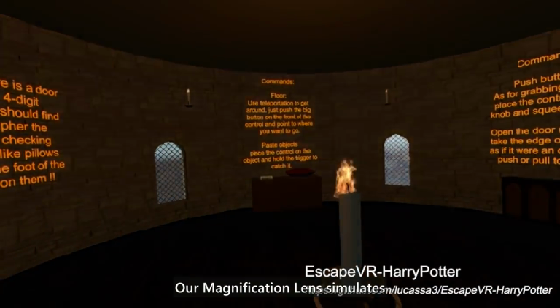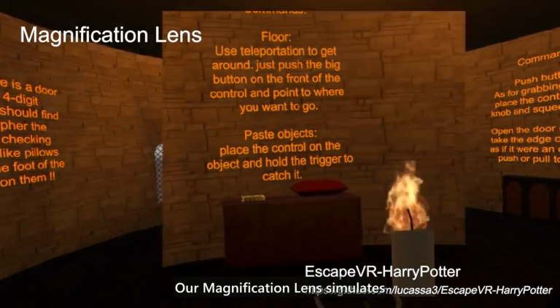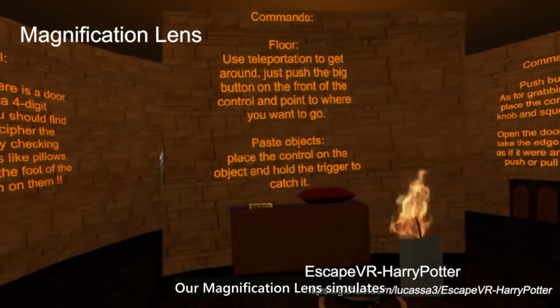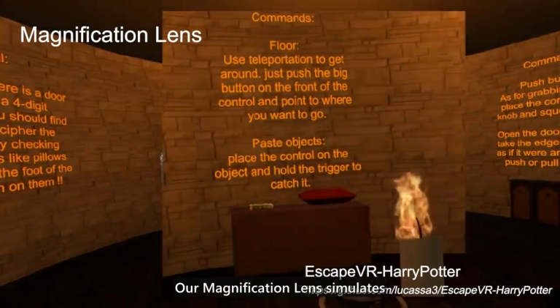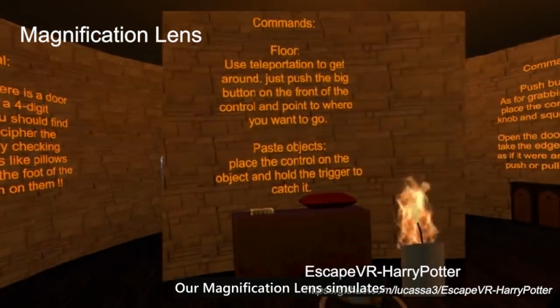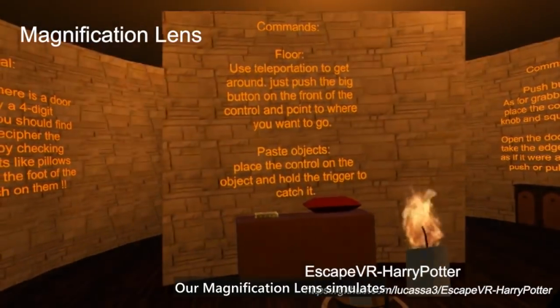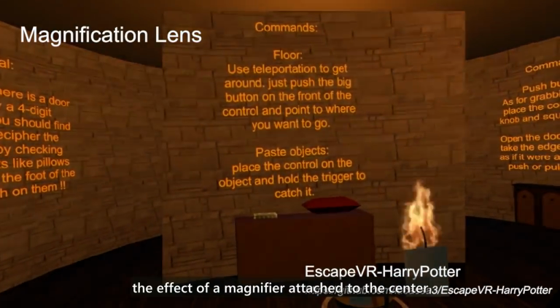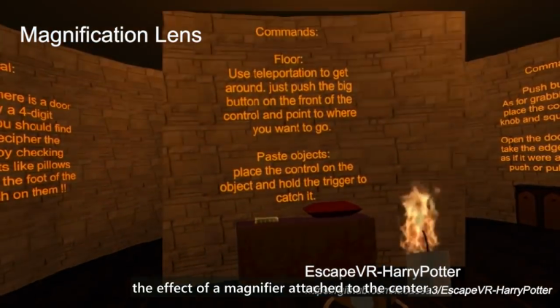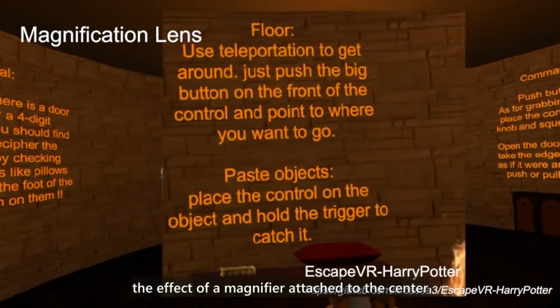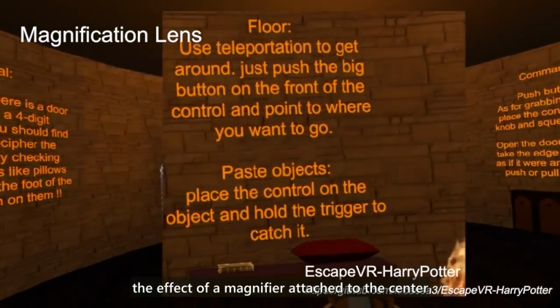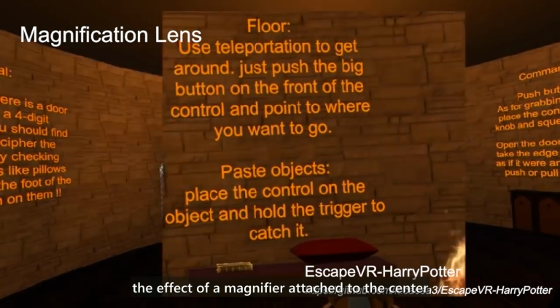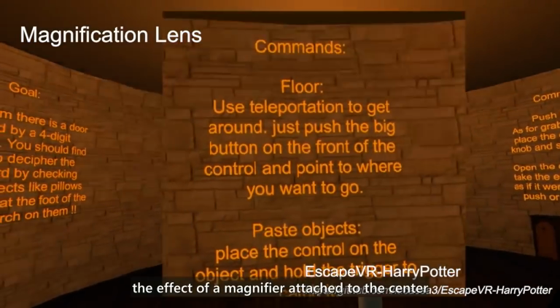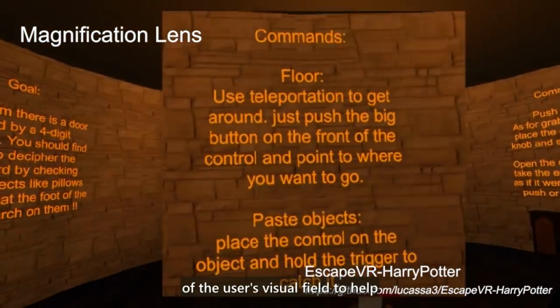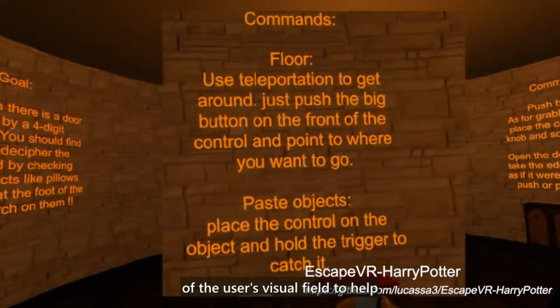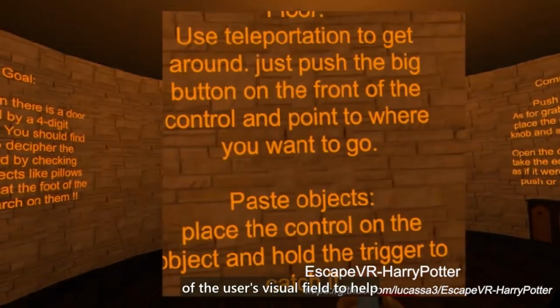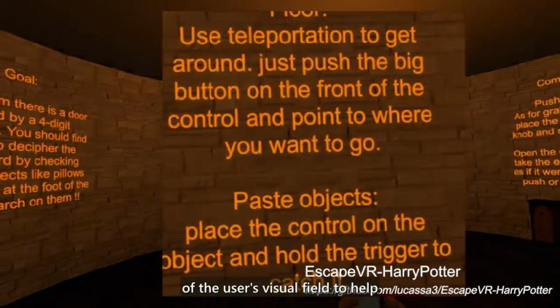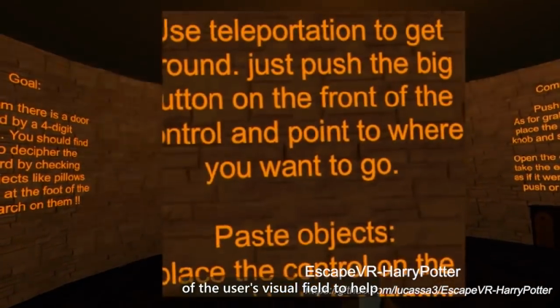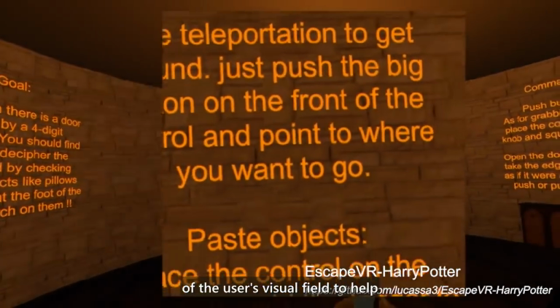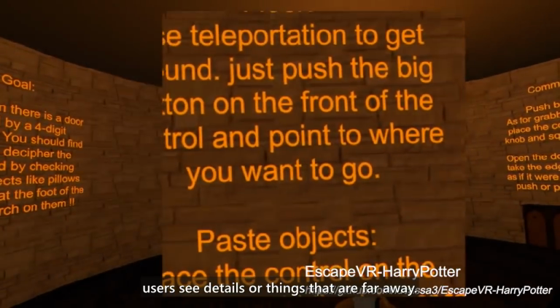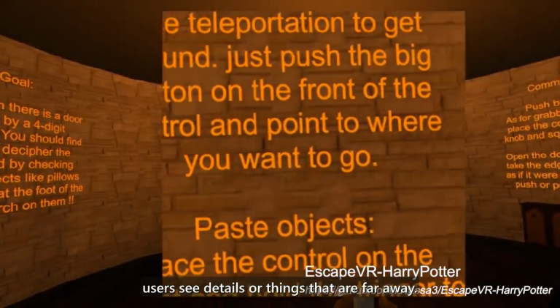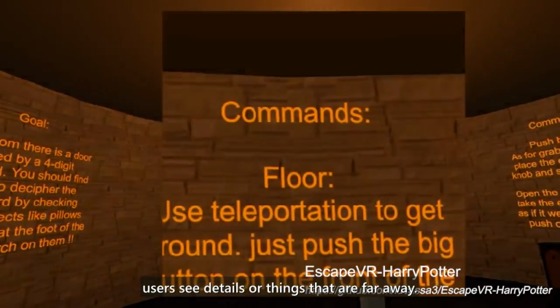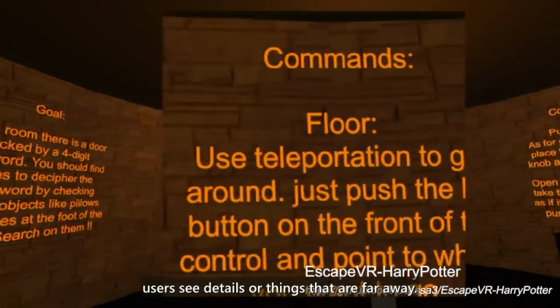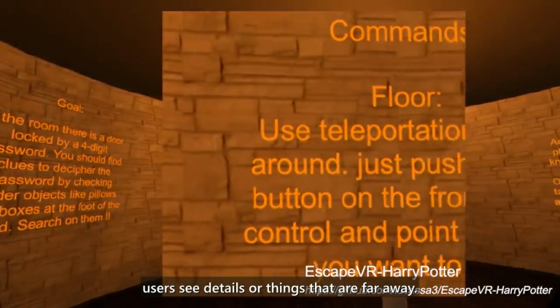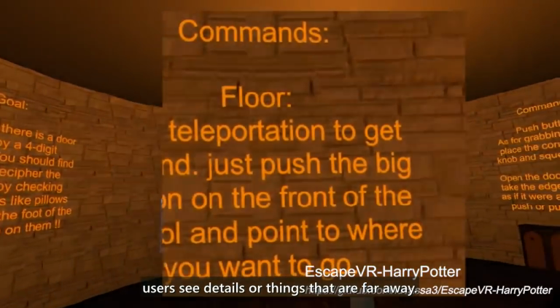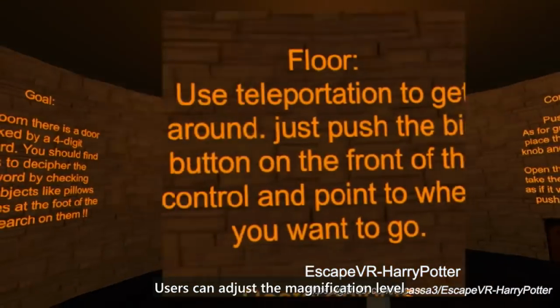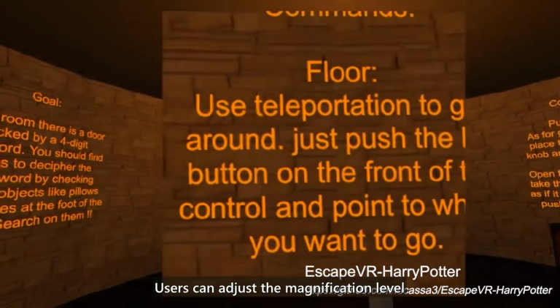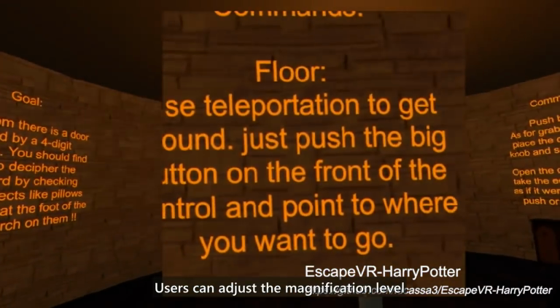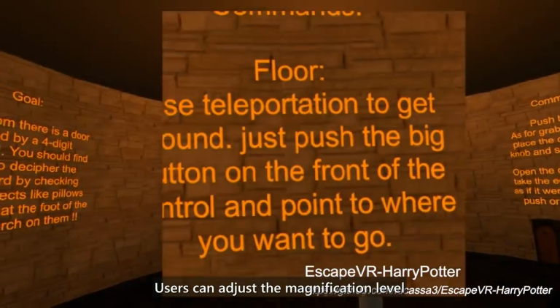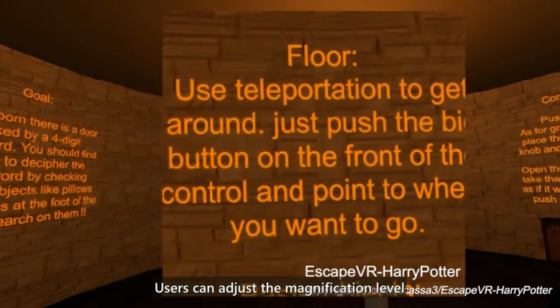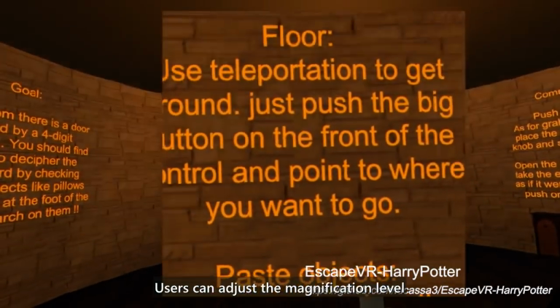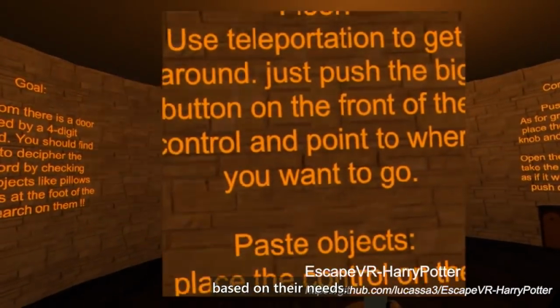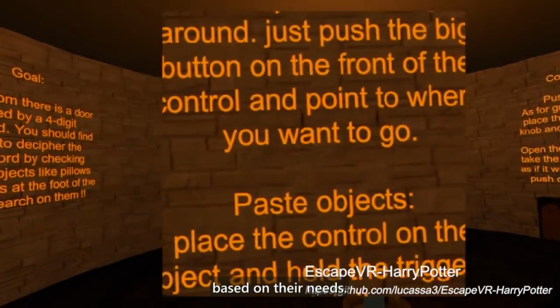Our magnification lens simulates the effect of a magnifier attached to the center of the user's visual field, helping users see details or things that are far away. Users can adjust the magnification level based on their needs.